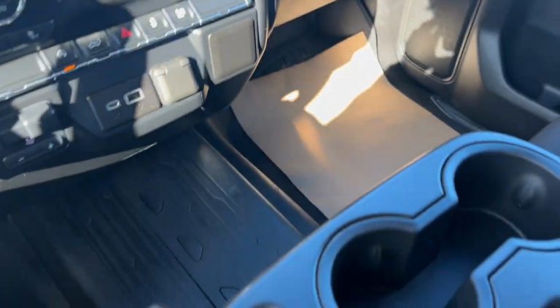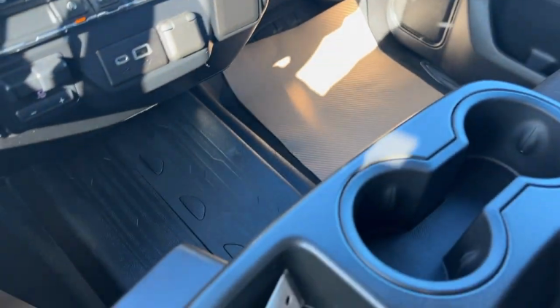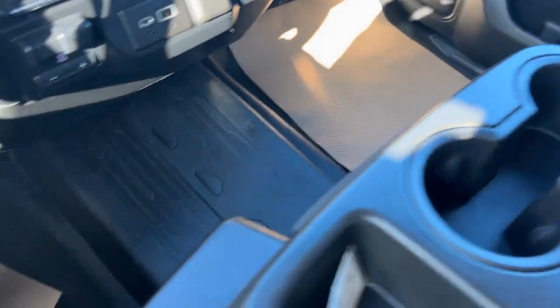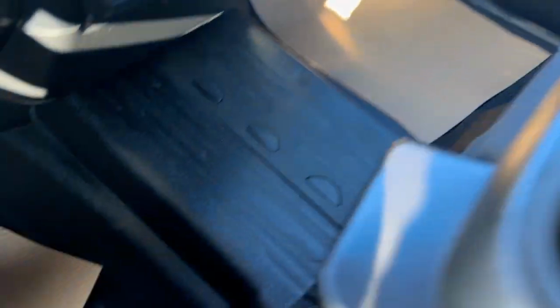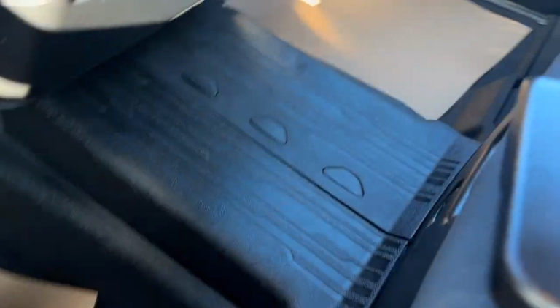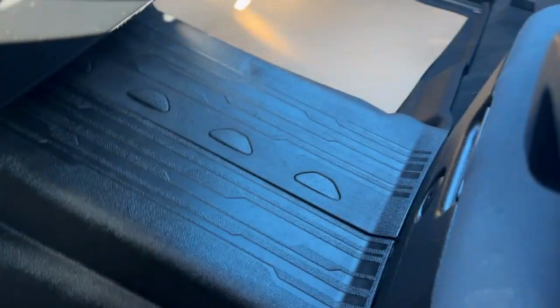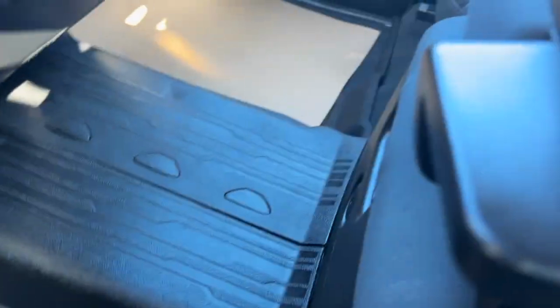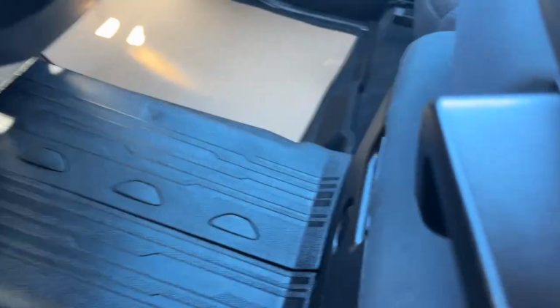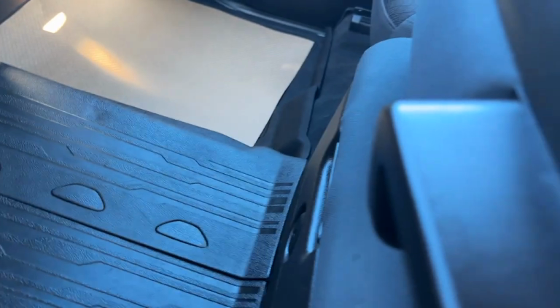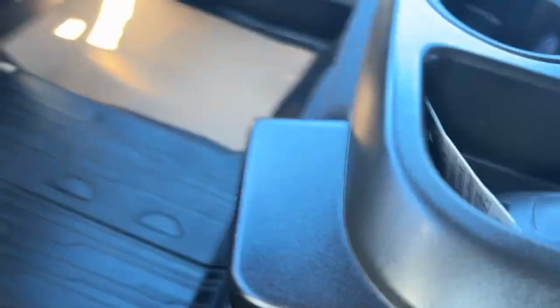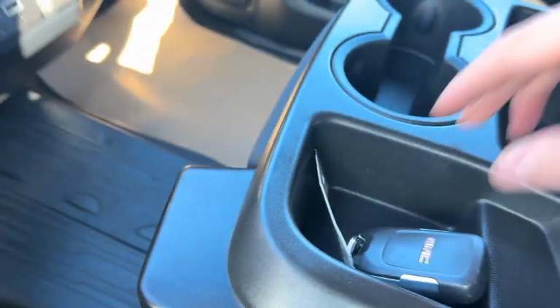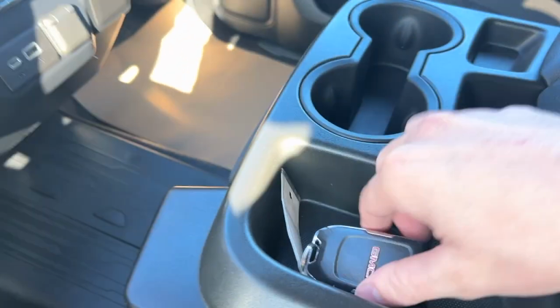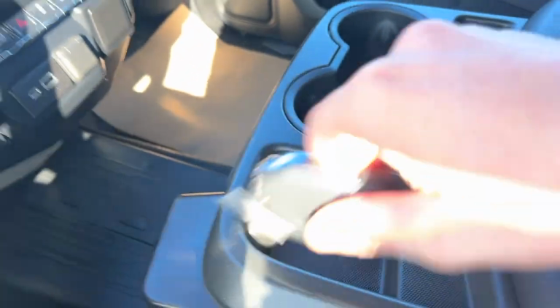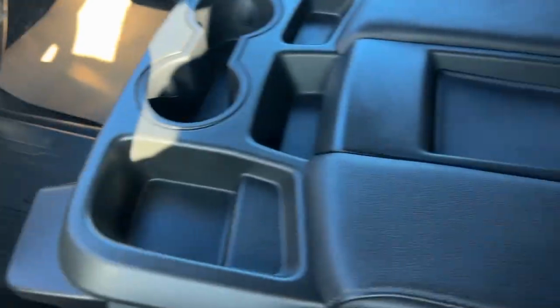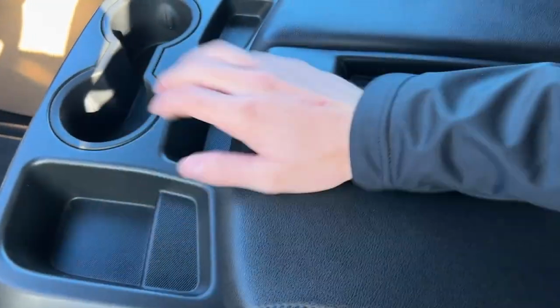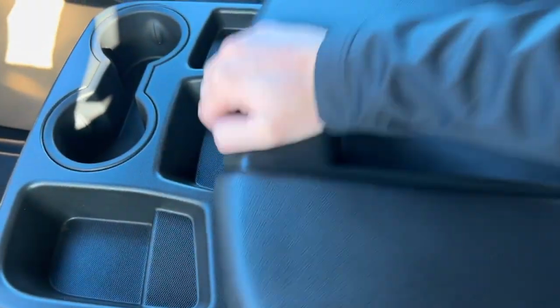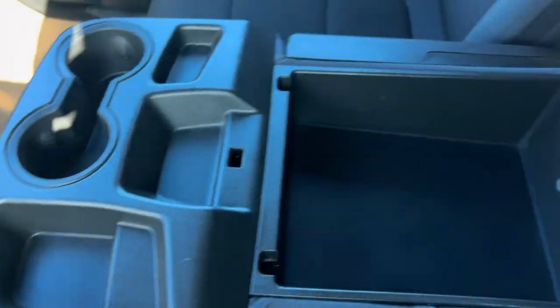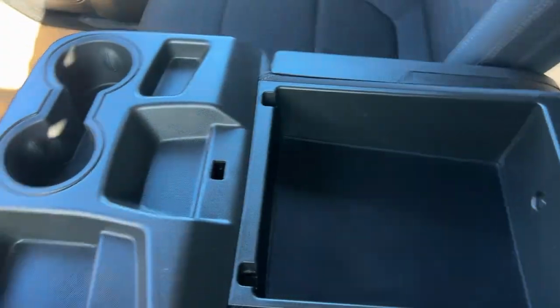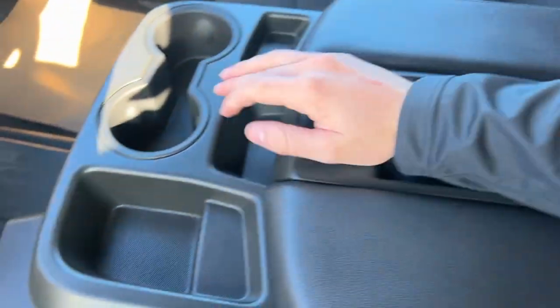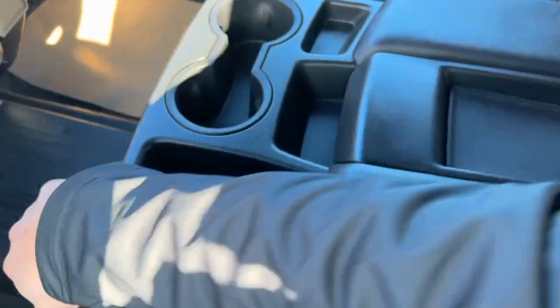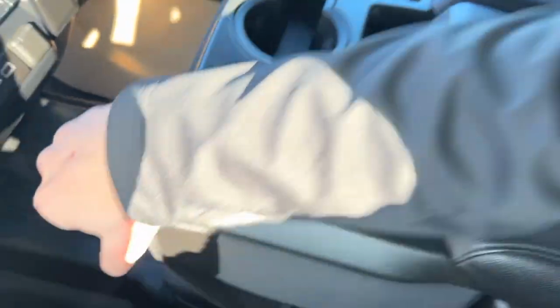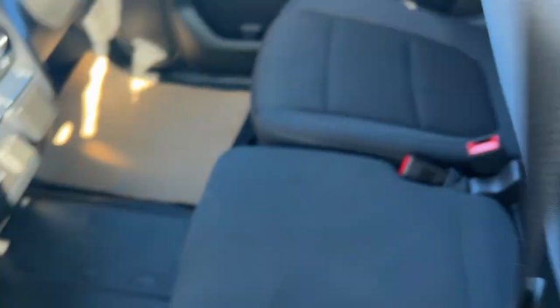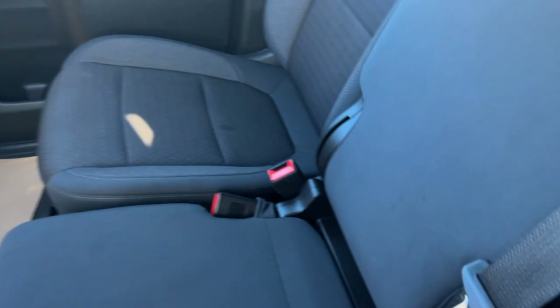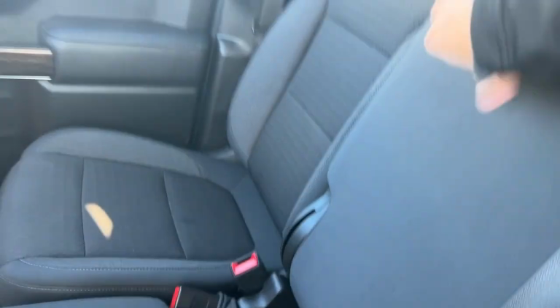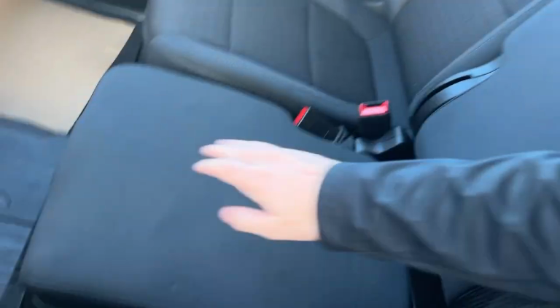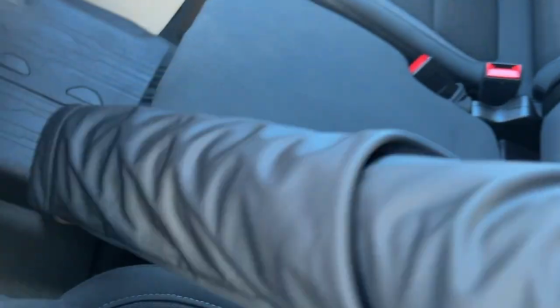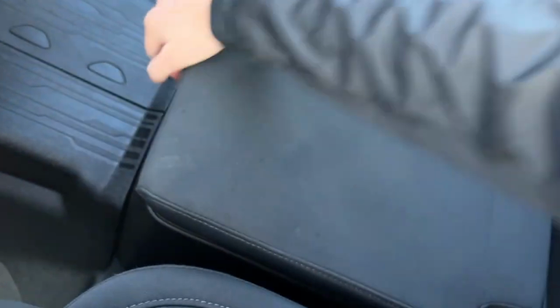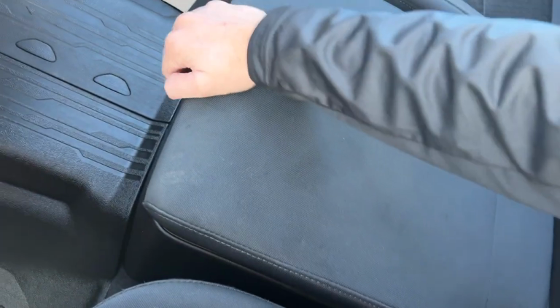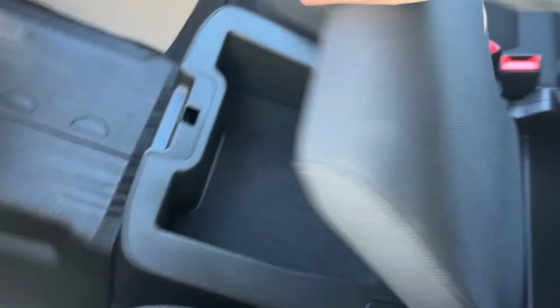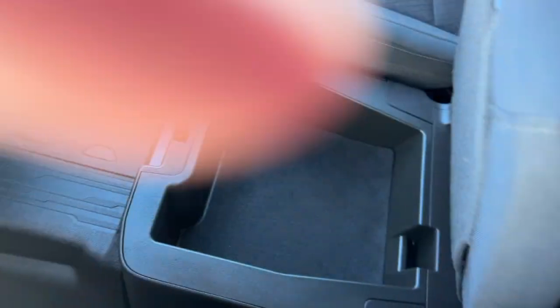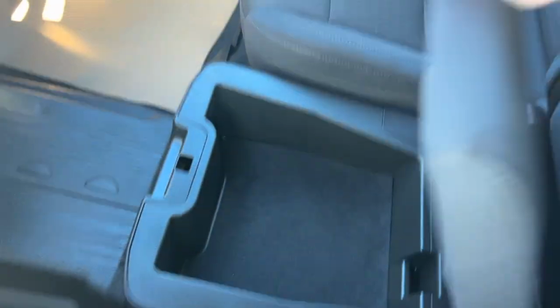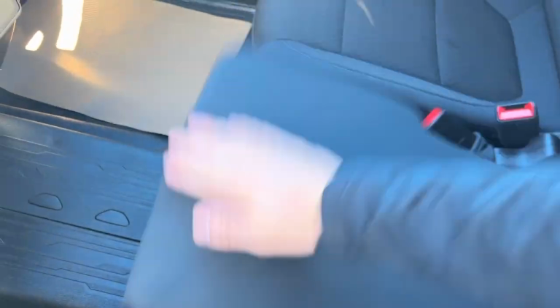You're going to have that 40-20-40 bench split seat, so there's lots of extra room. The center console lifts up and you'll also have extra storage underneath.